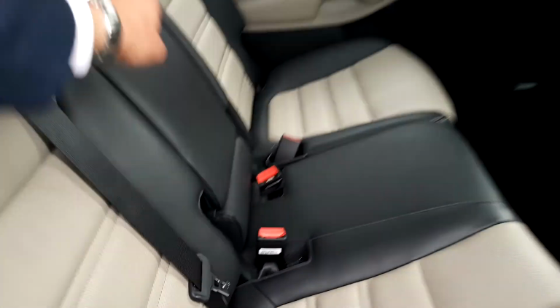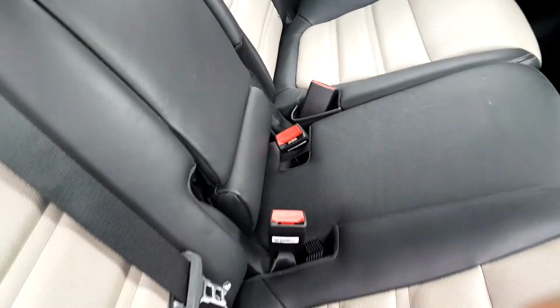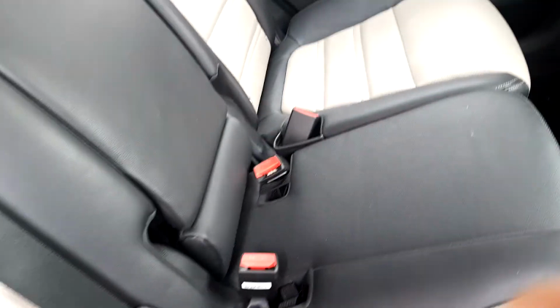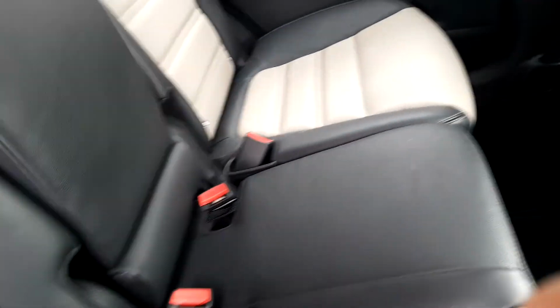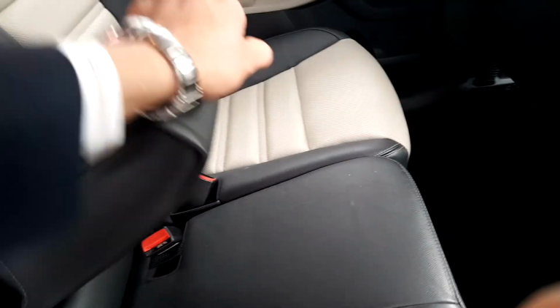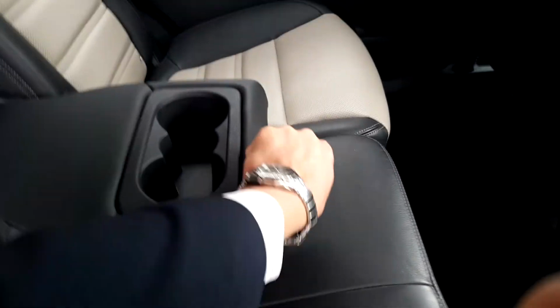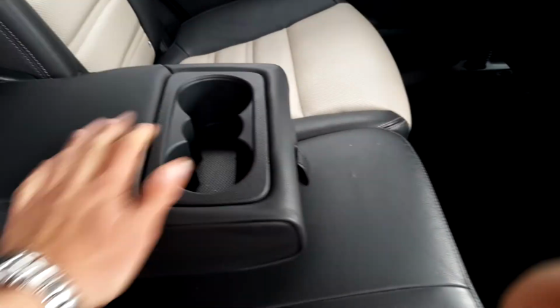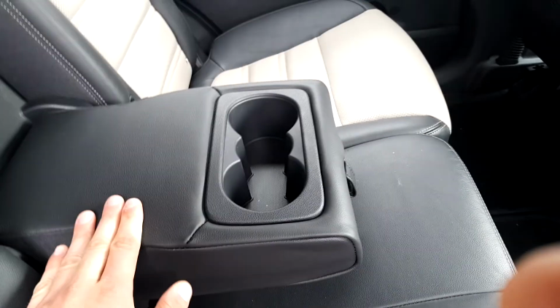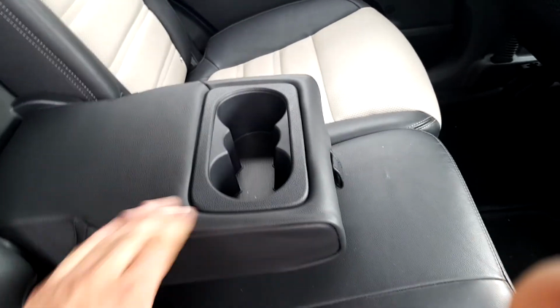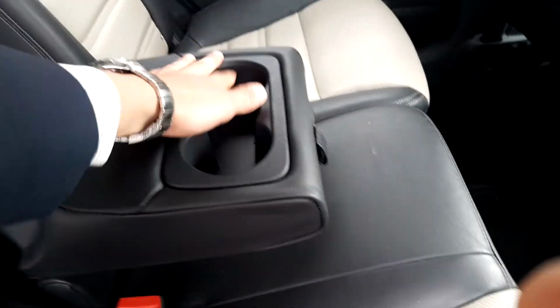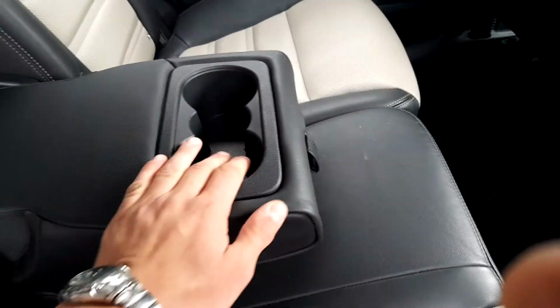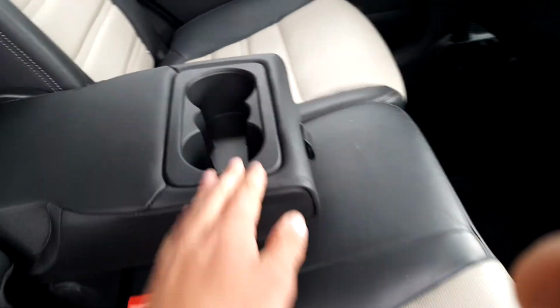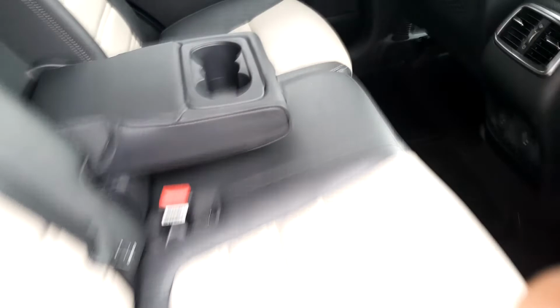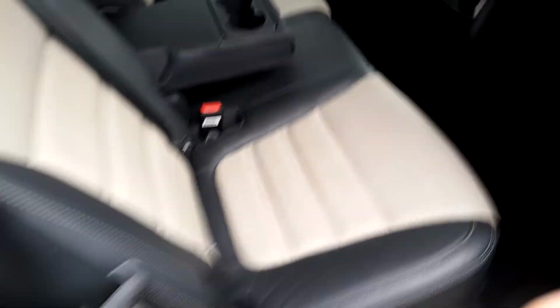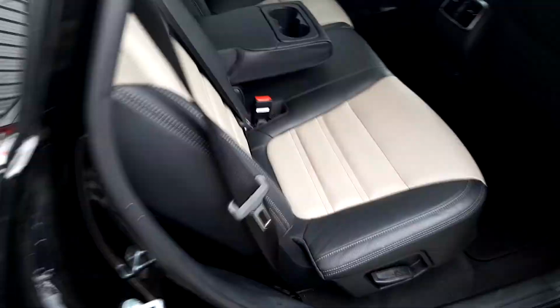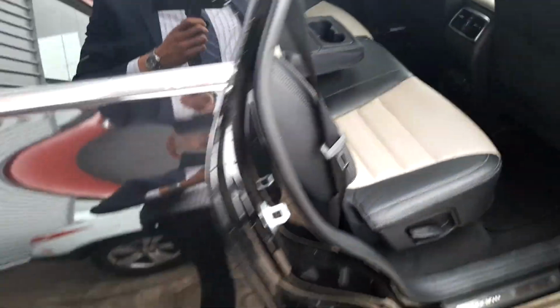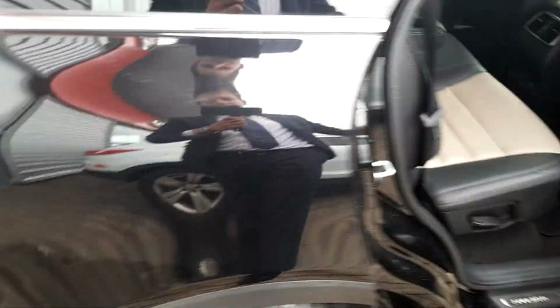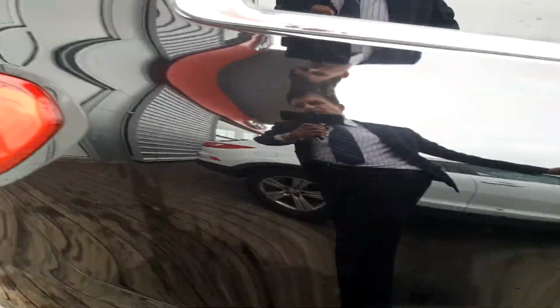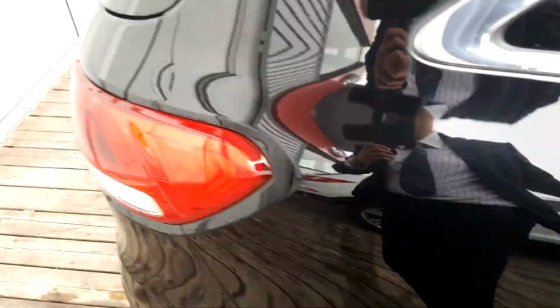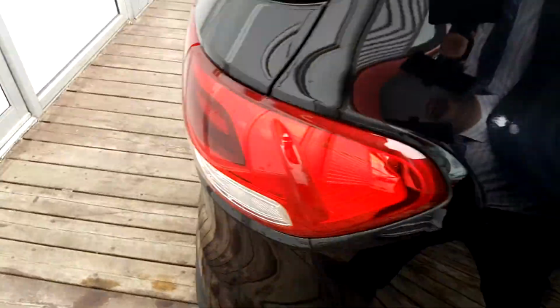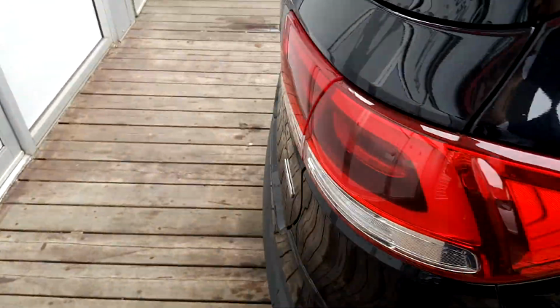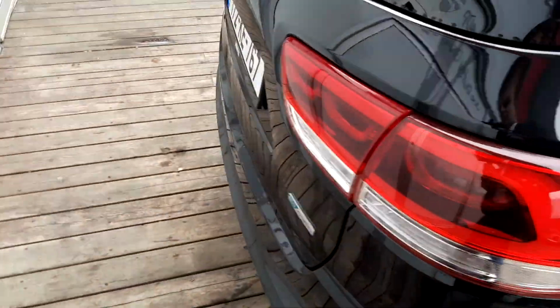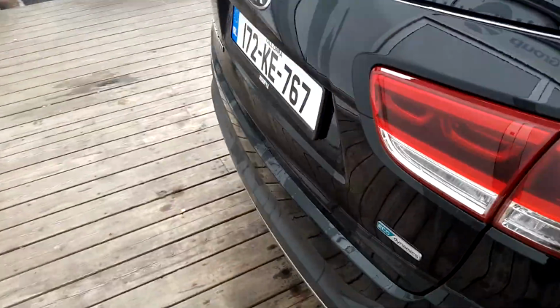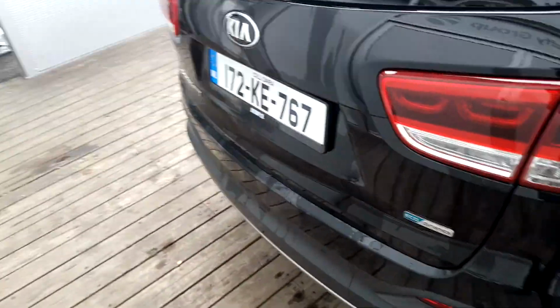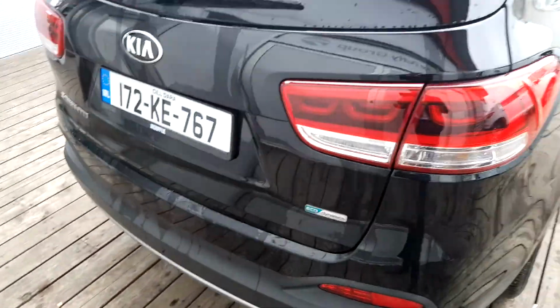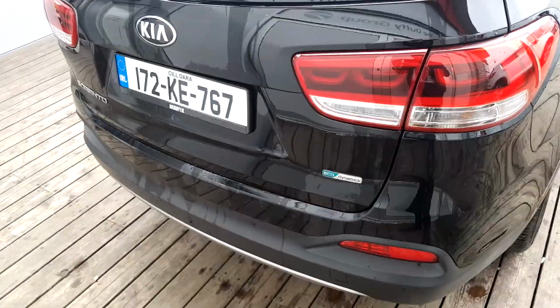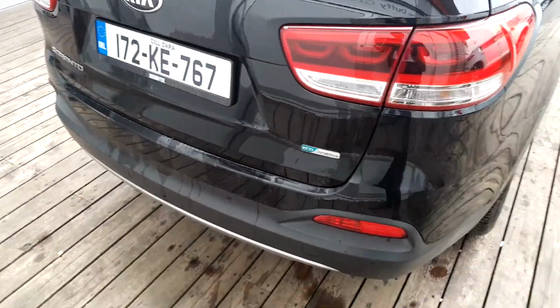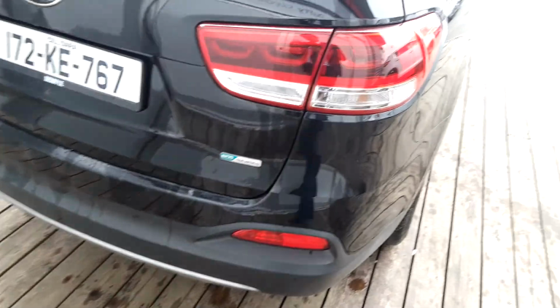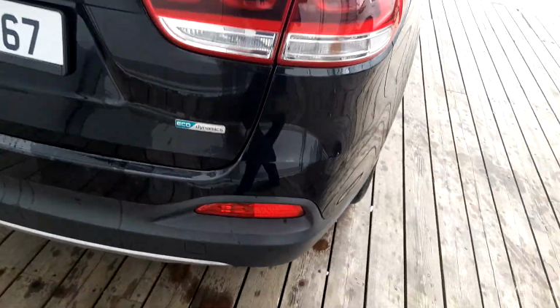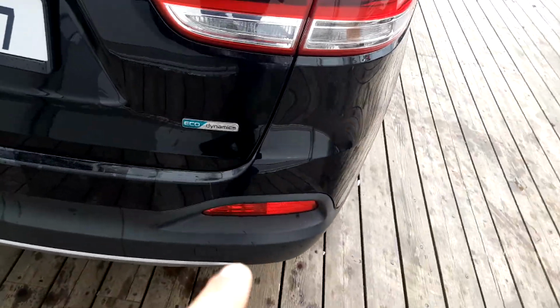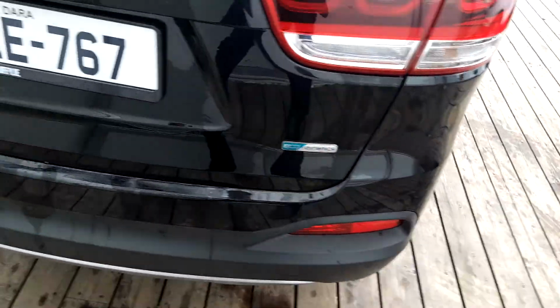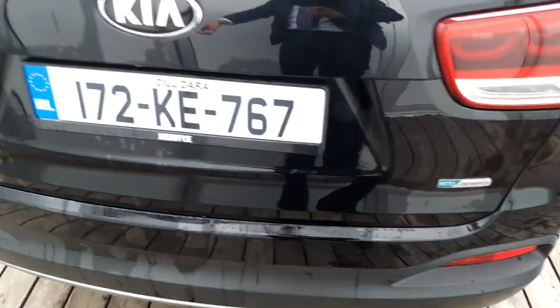In the middle we have a central armrest with cup holders. Moving towards the back, you can see the parking sensors.